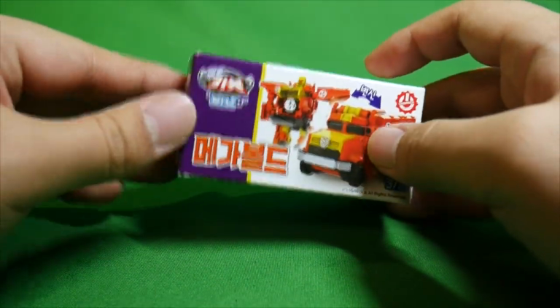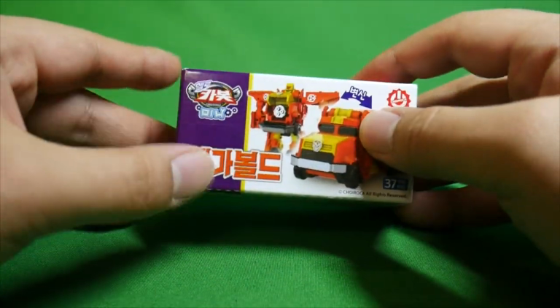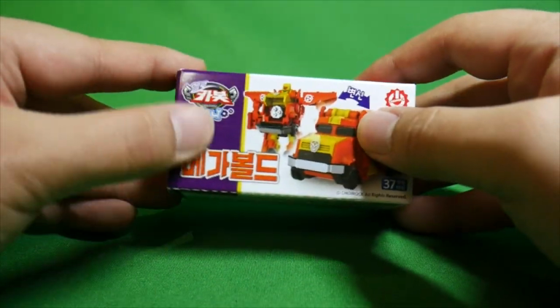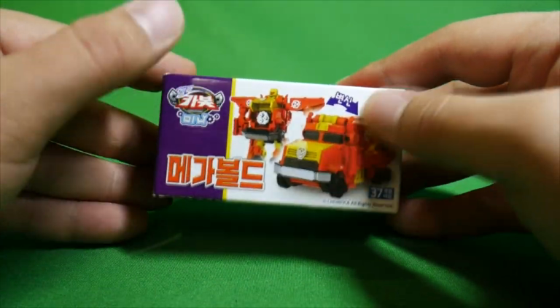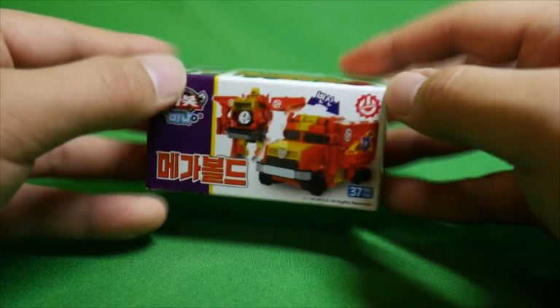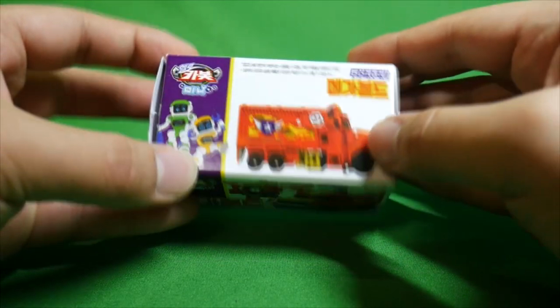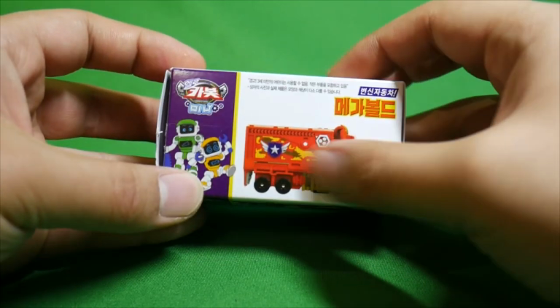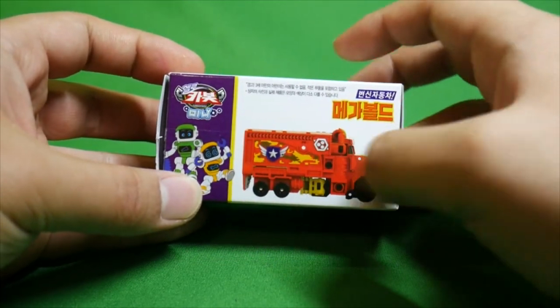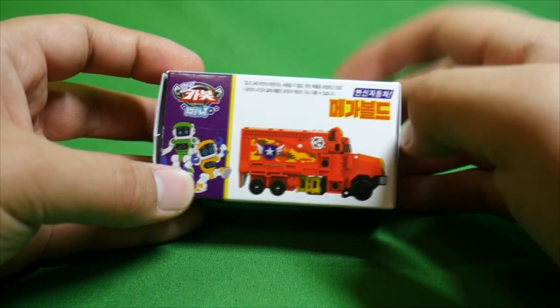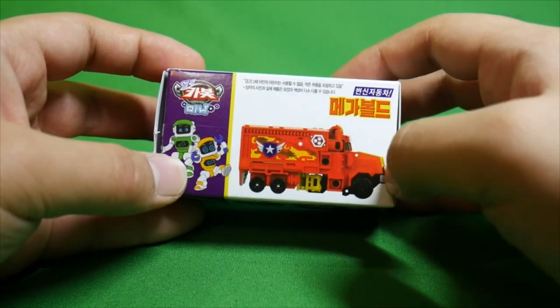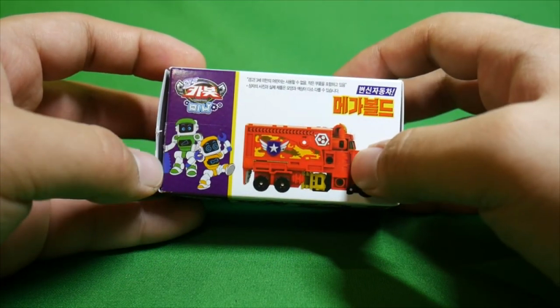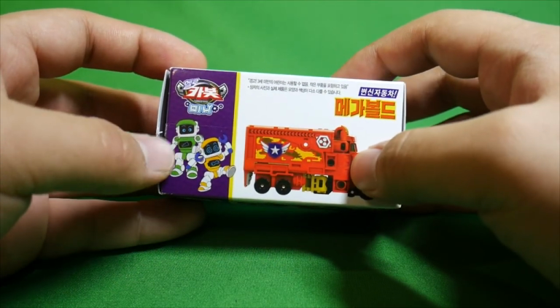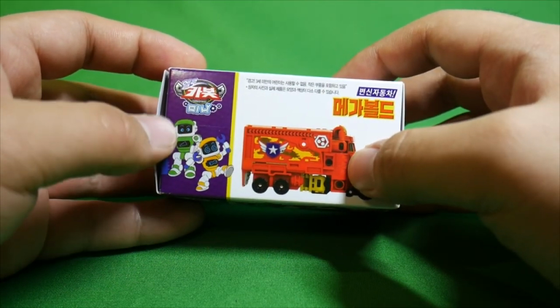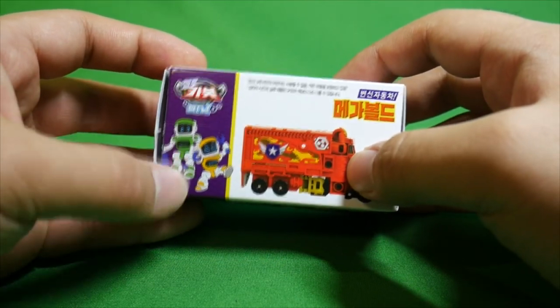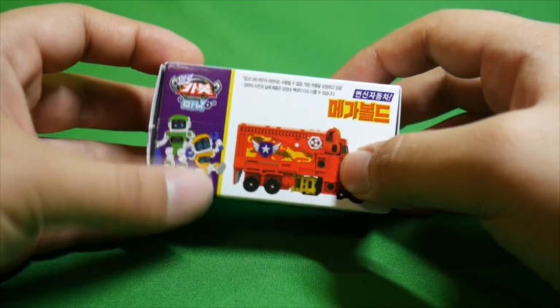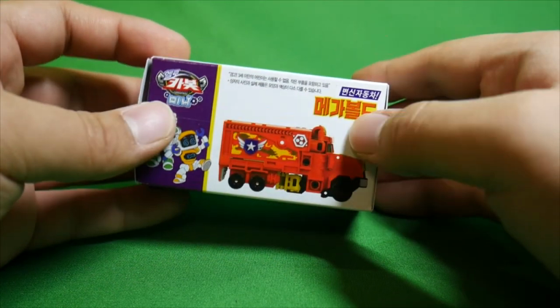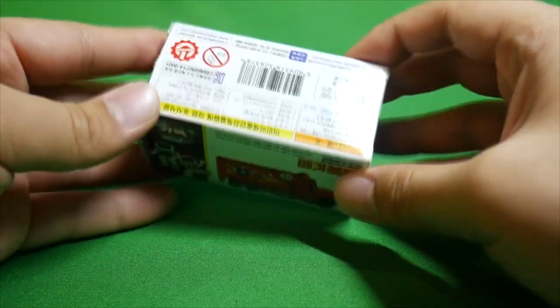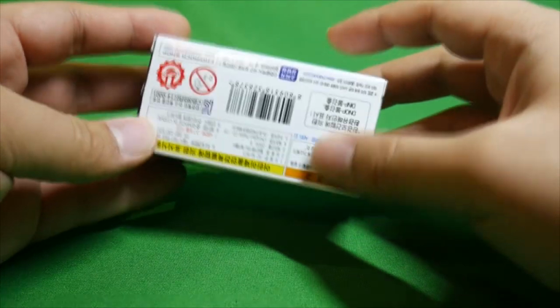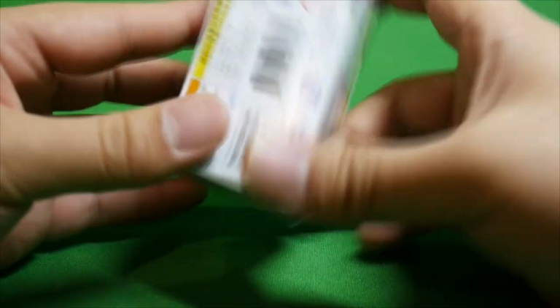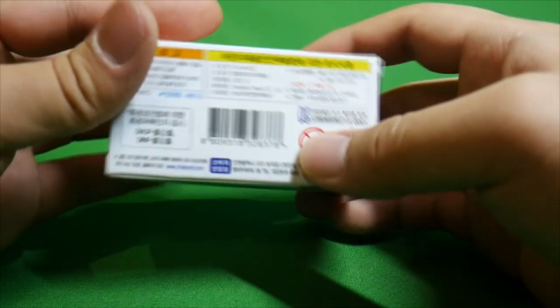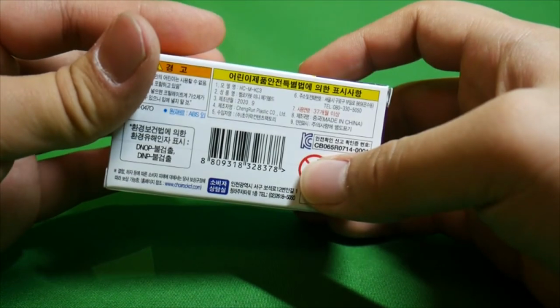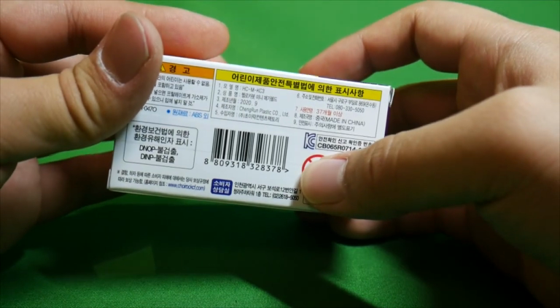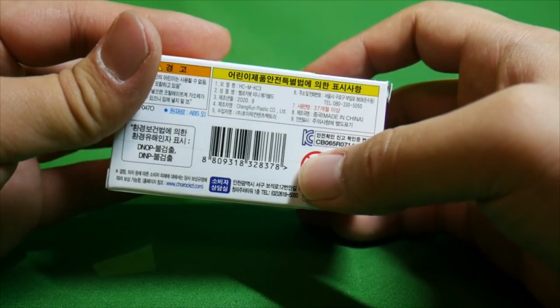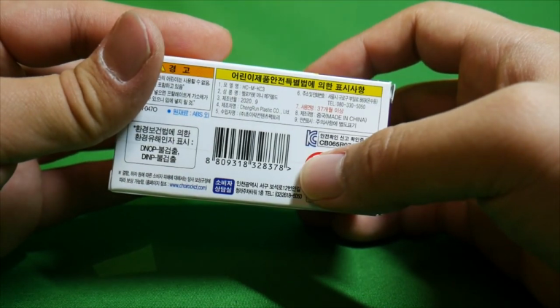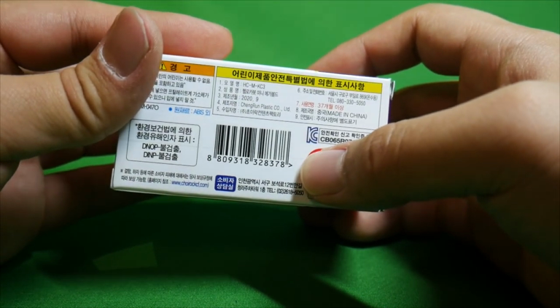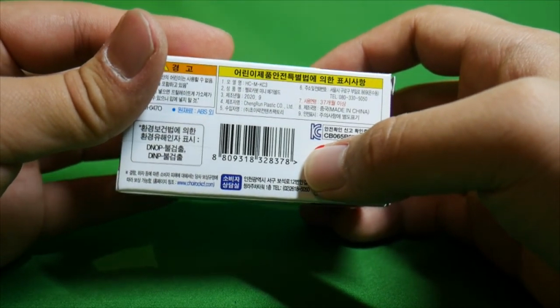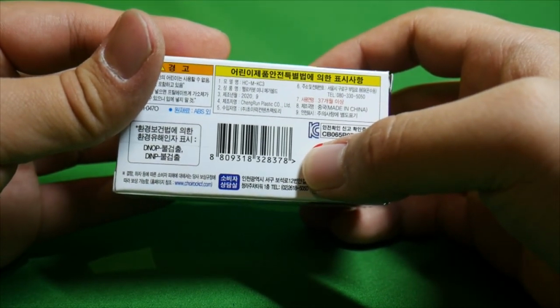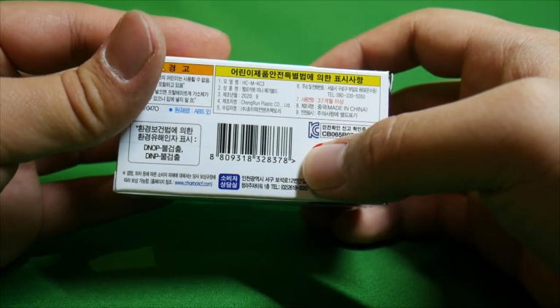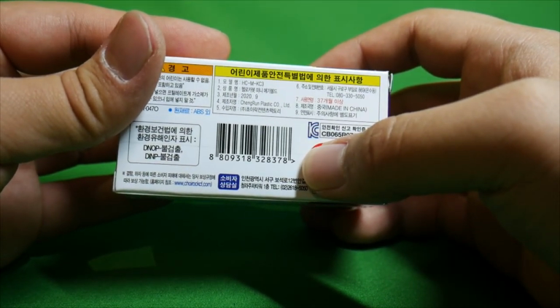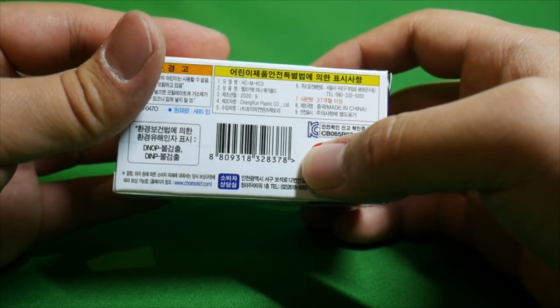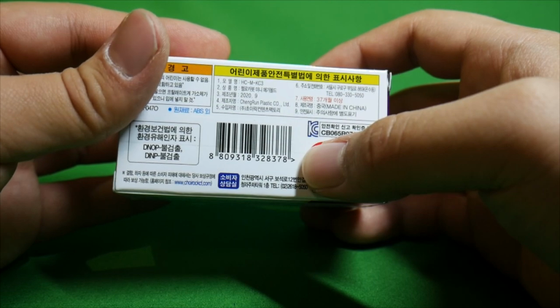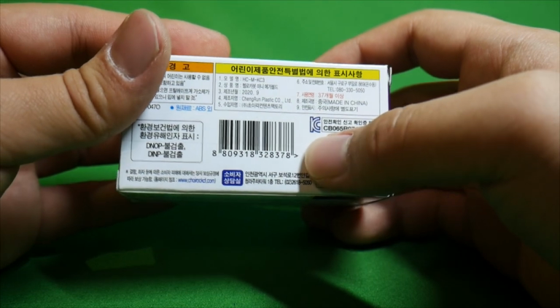So yeah, he has a purple side — the side view of the truck toy — green and yellow. Same dates and such. Changrong Plastic.